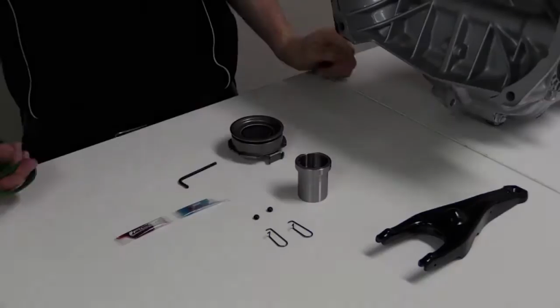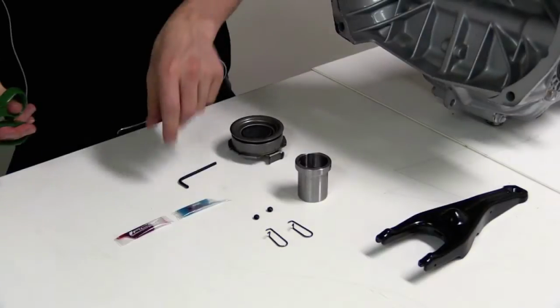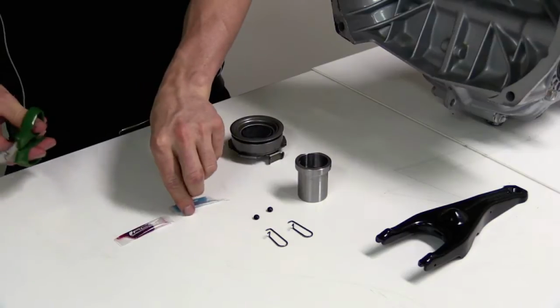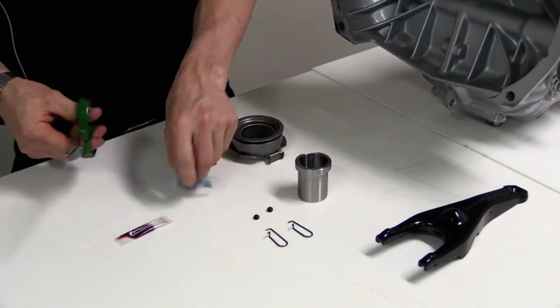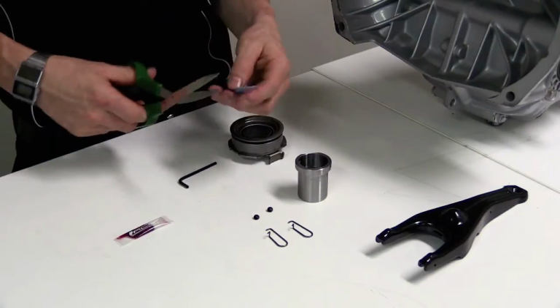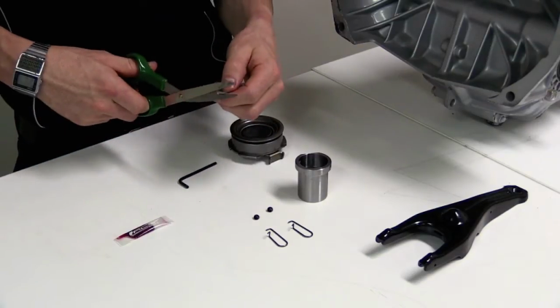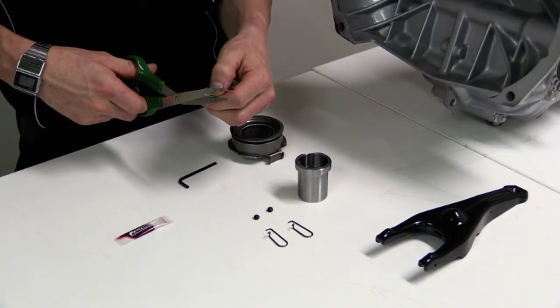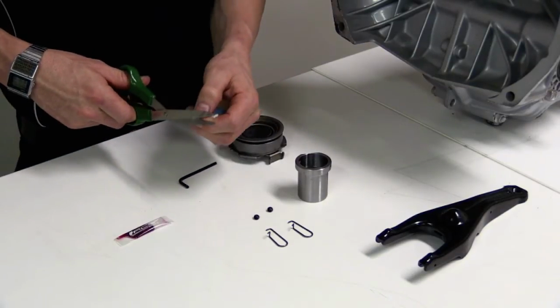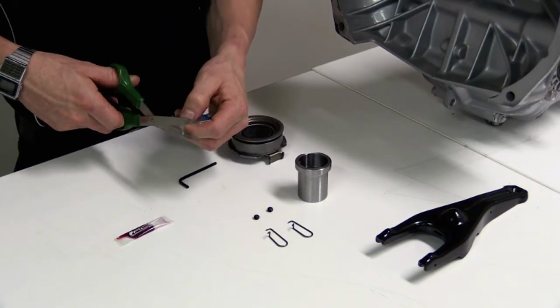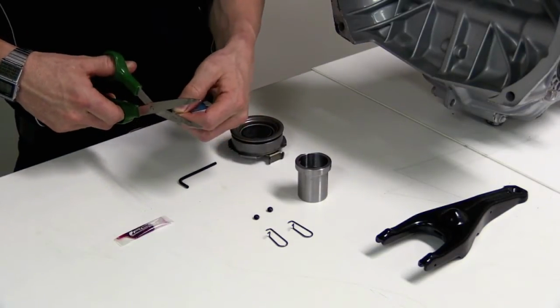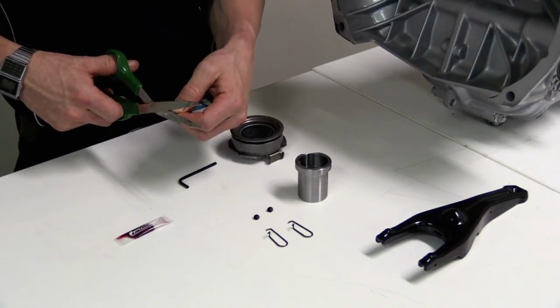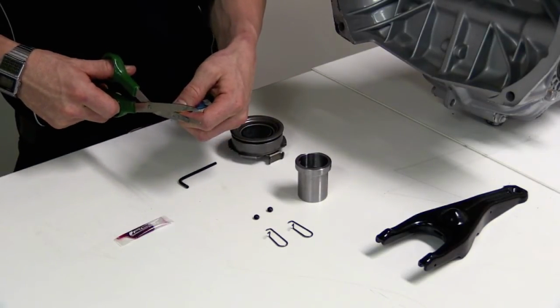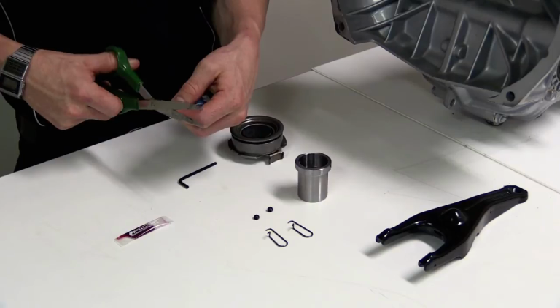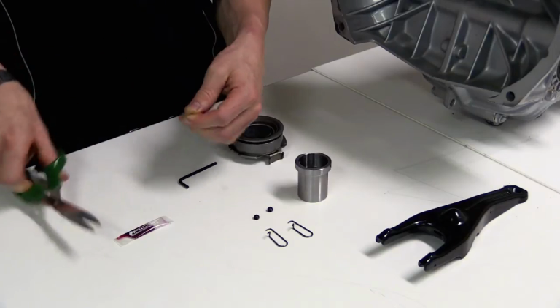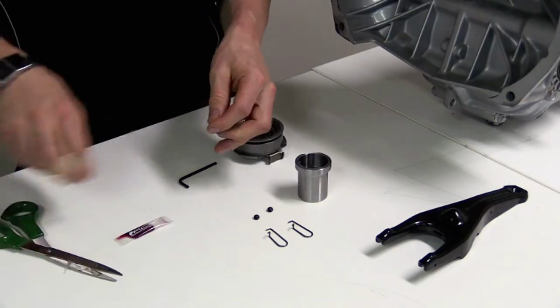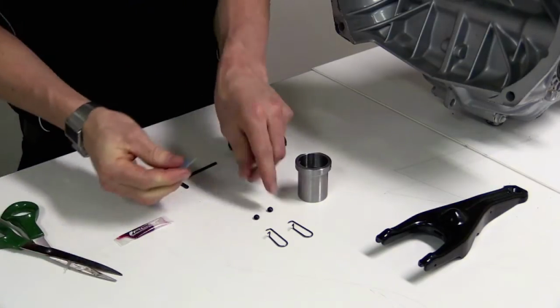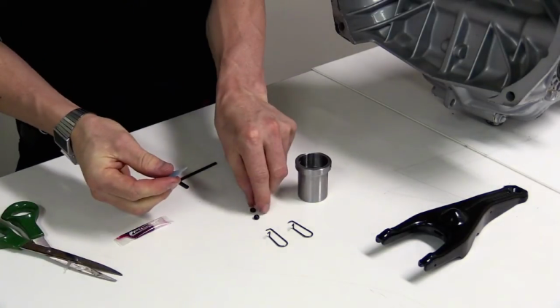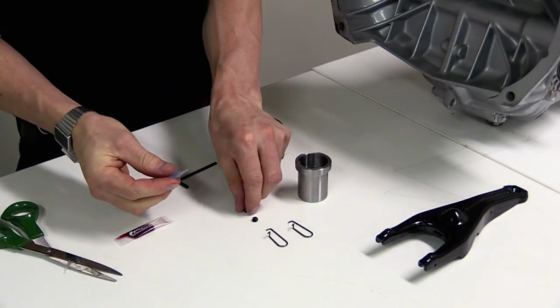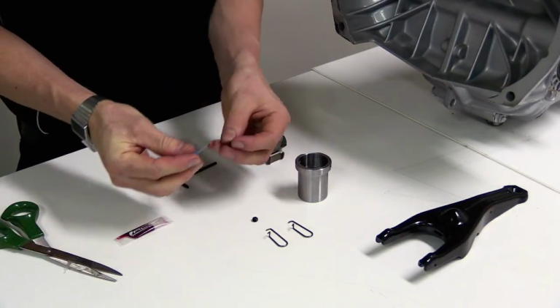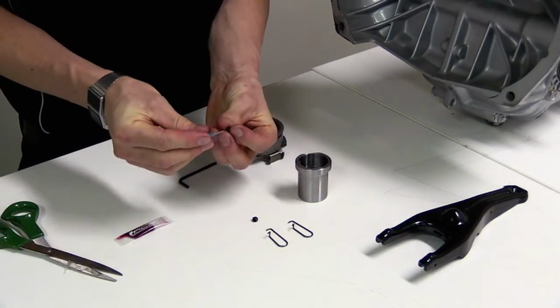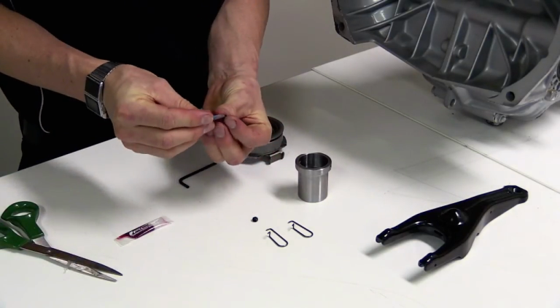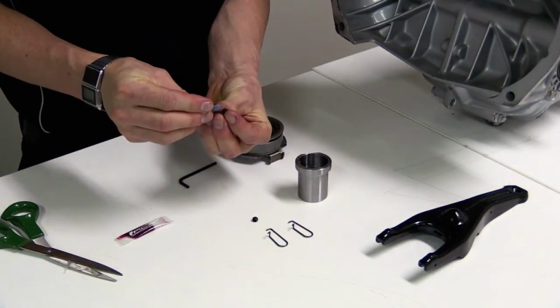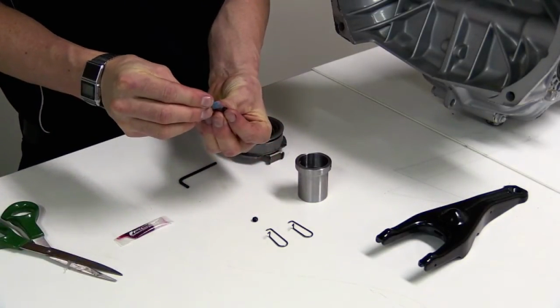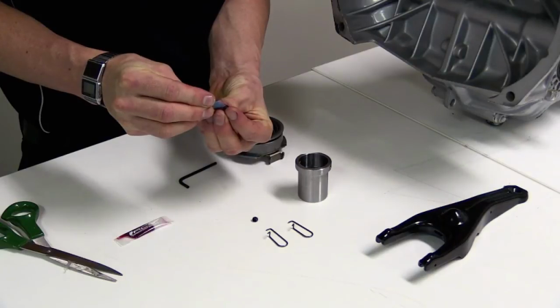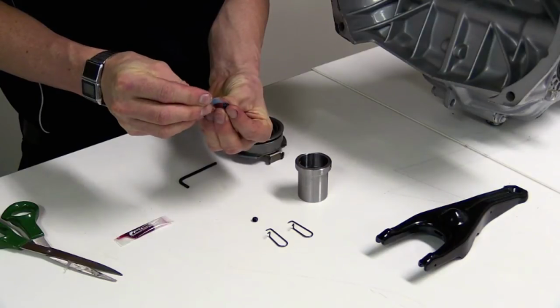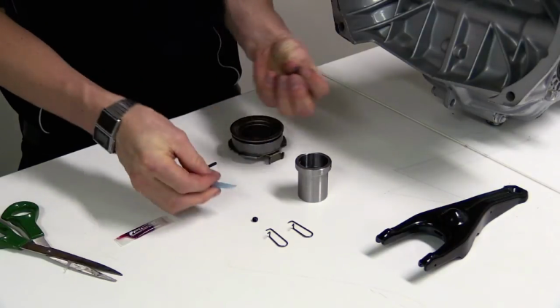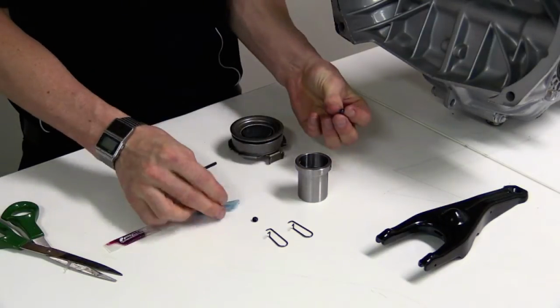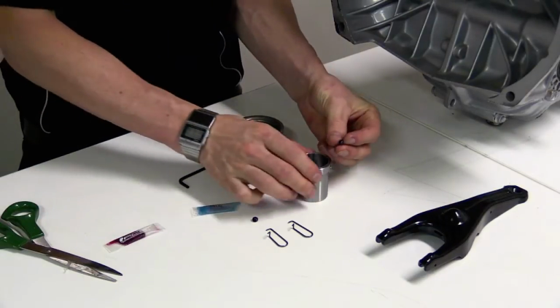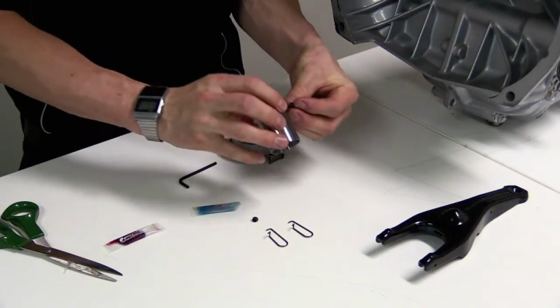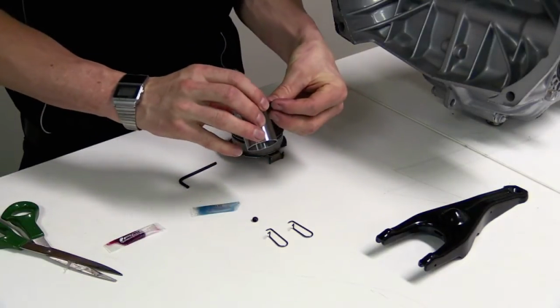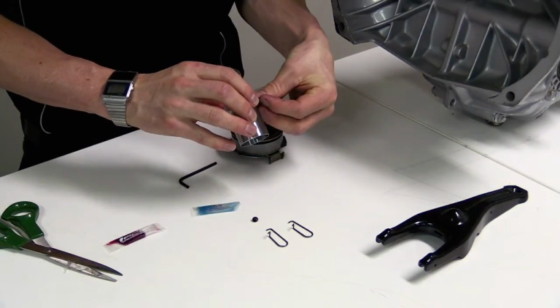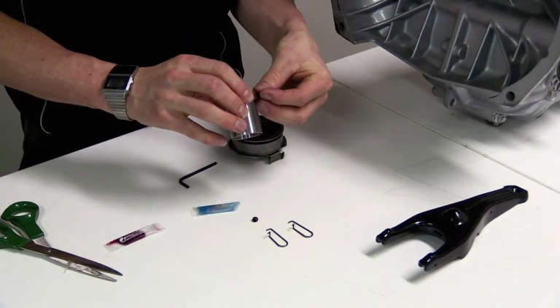The first thing we're going to do is put a little bit of thread lock on the grub screws. Just put a small amount on there and stick that in the hole.